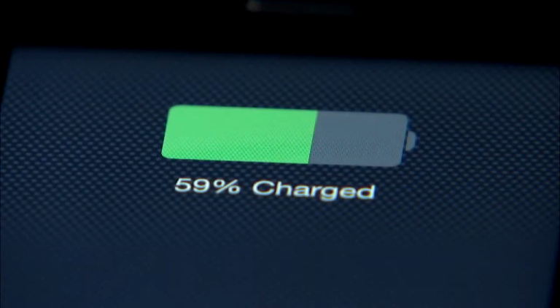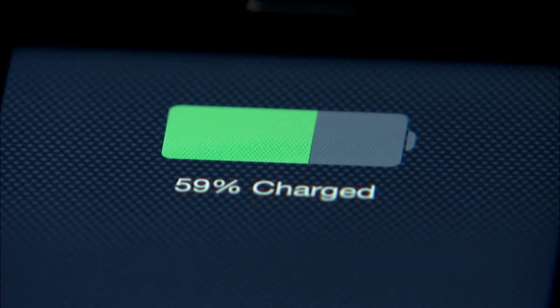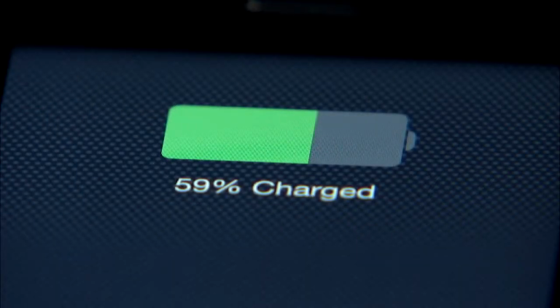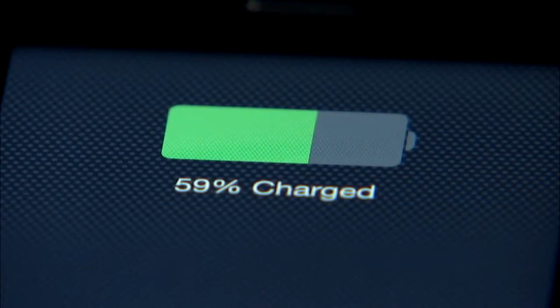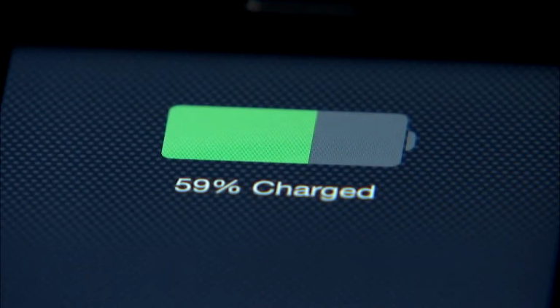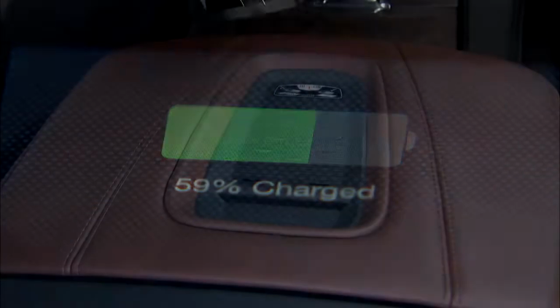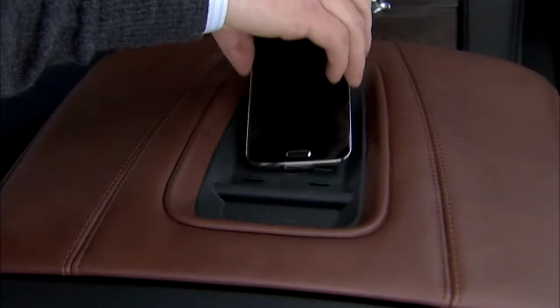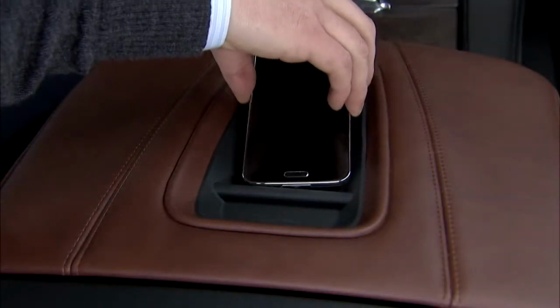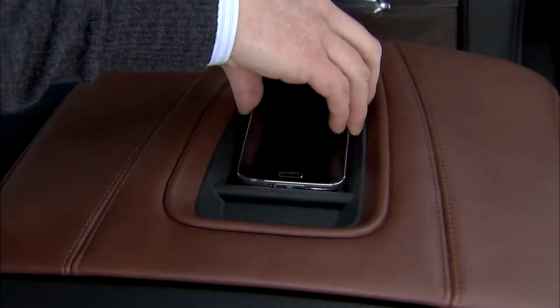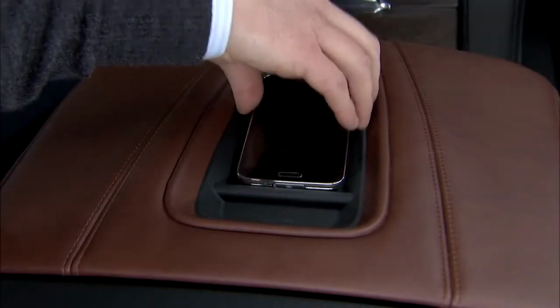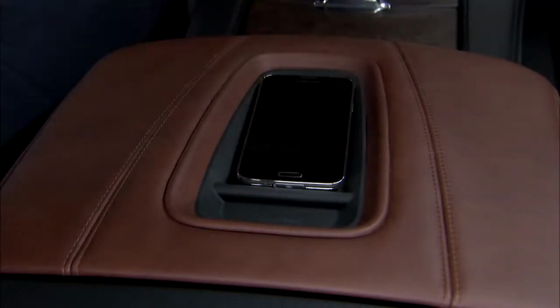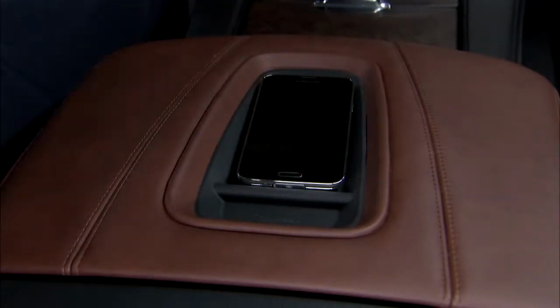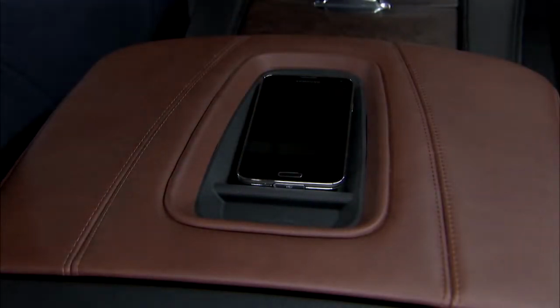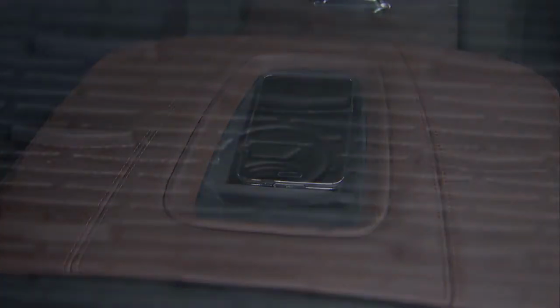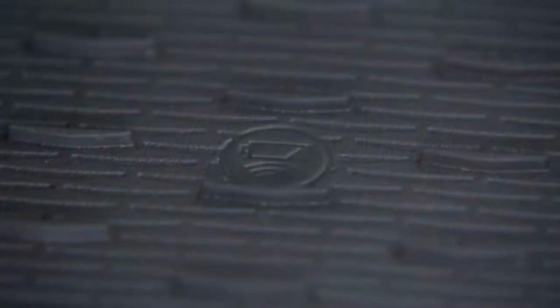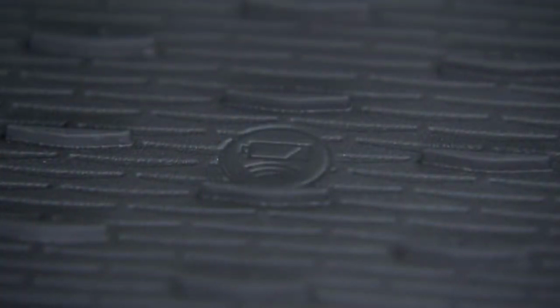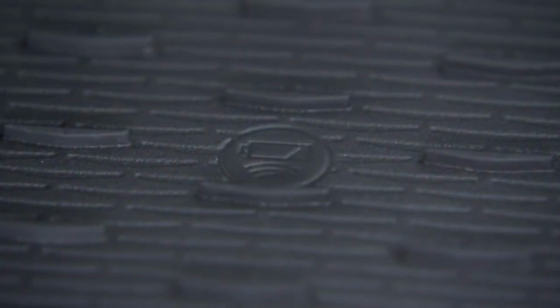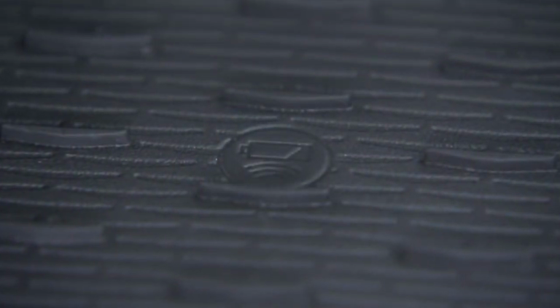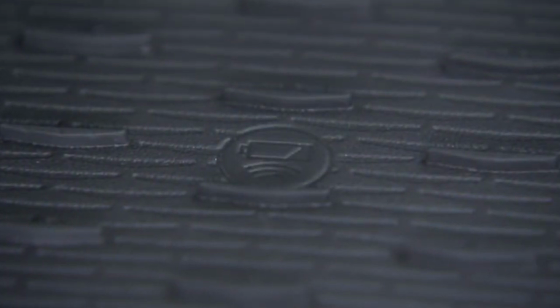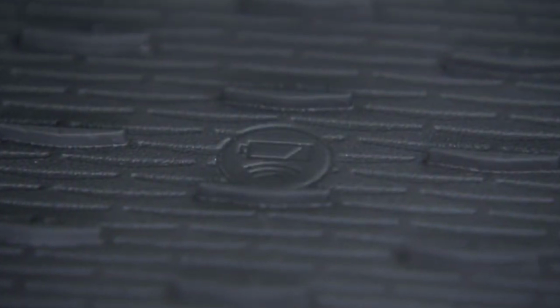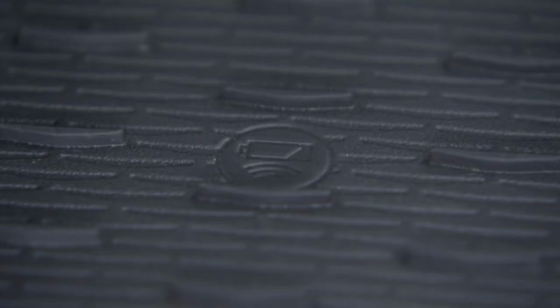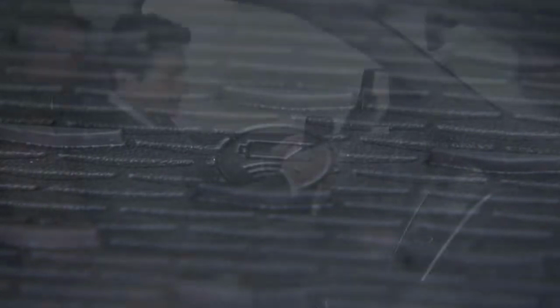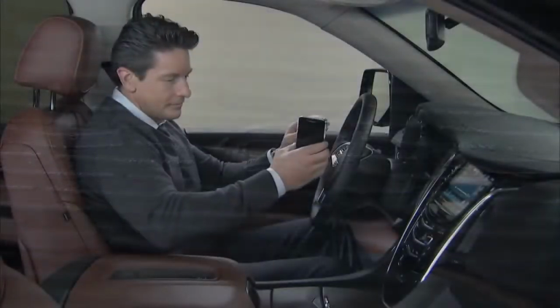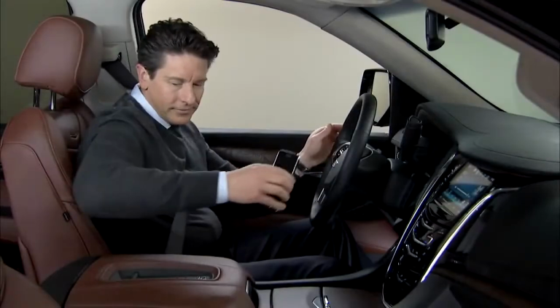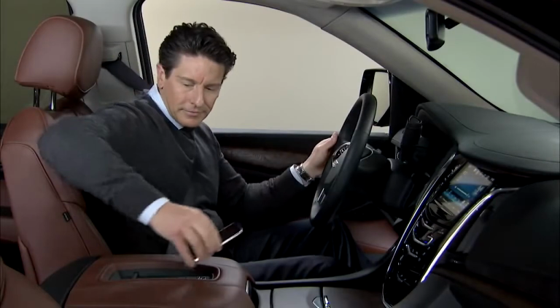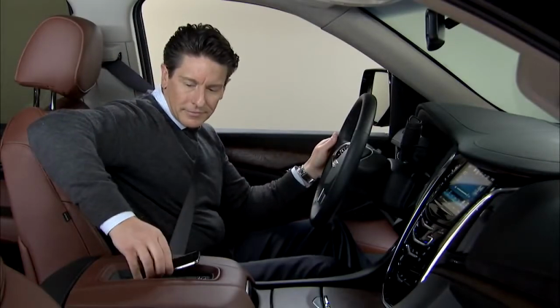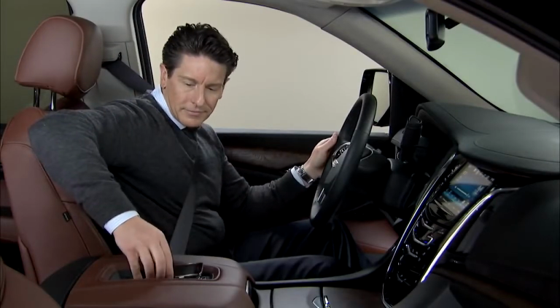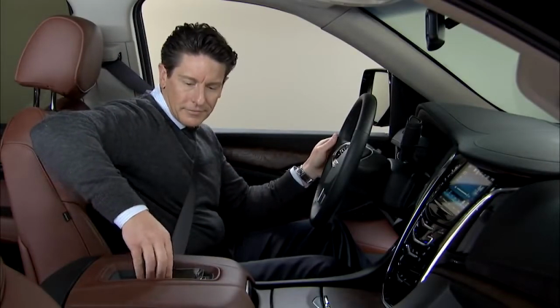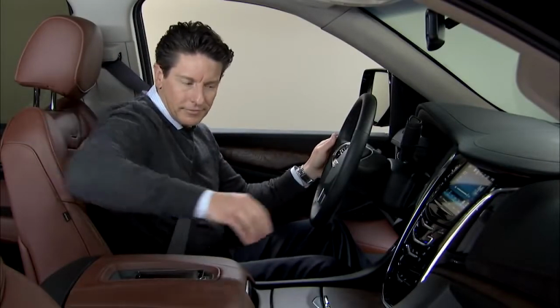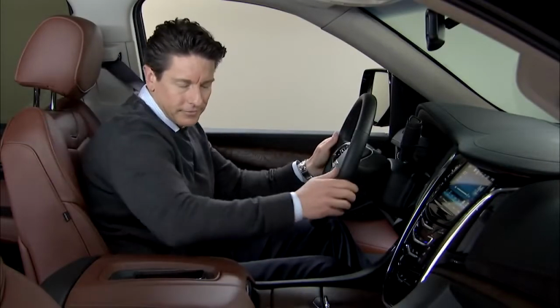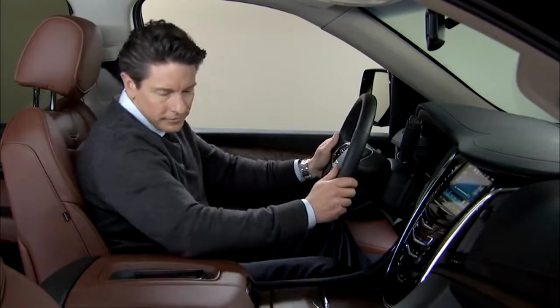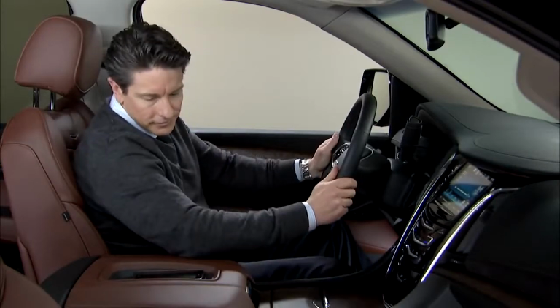To begin charging, simply place a compatible smartphone face up on the coil charging symbol on the rubberized charging pad located conveniently on top of the center console armrest.